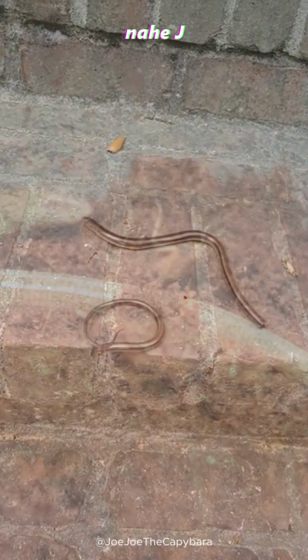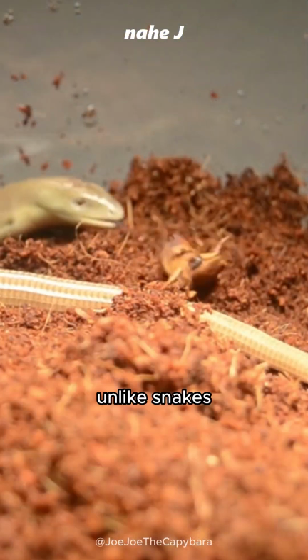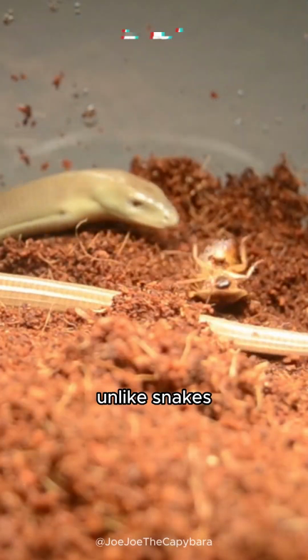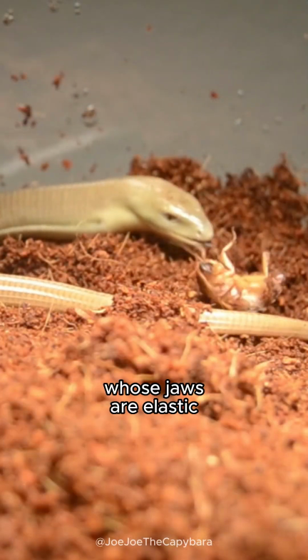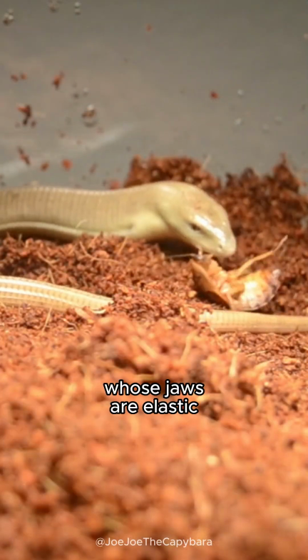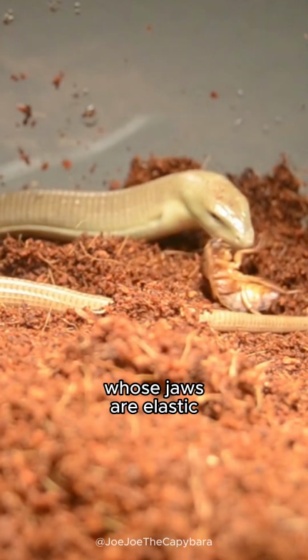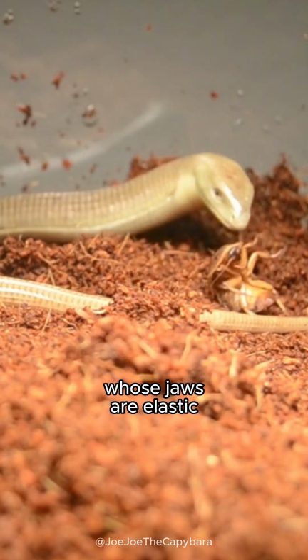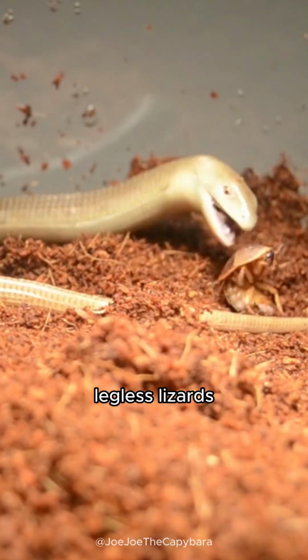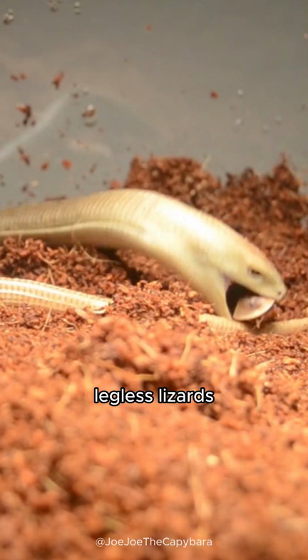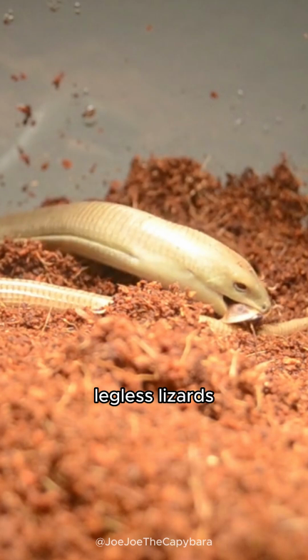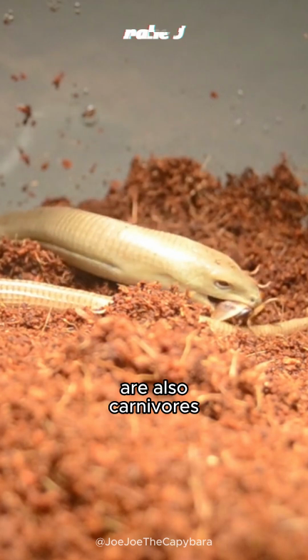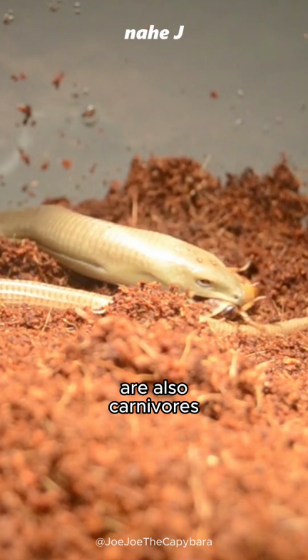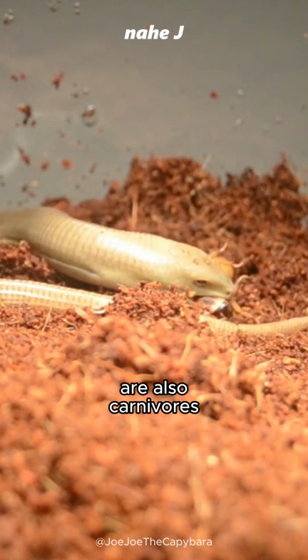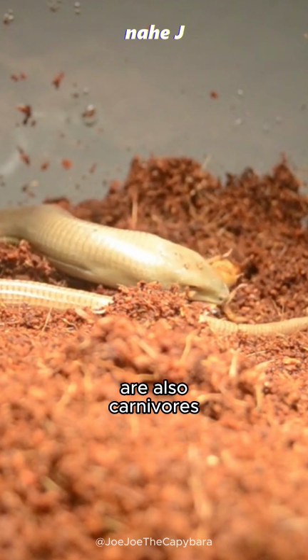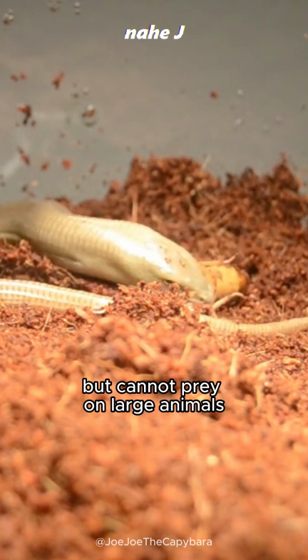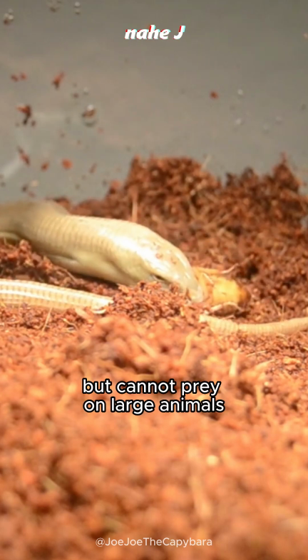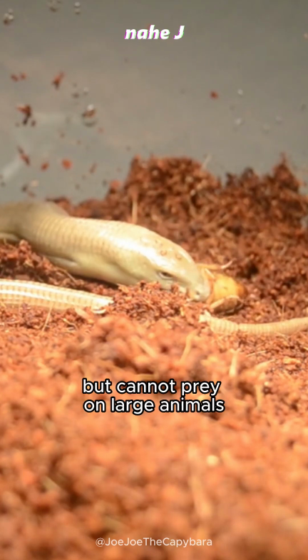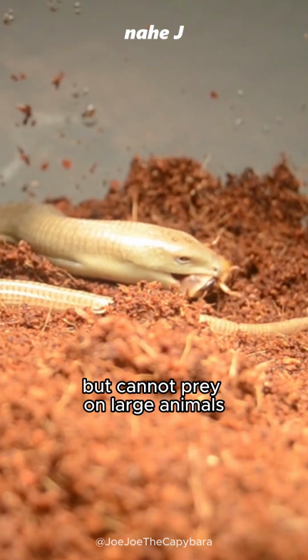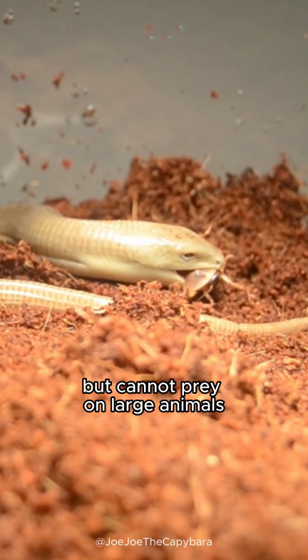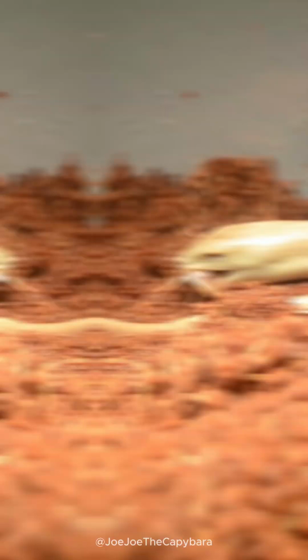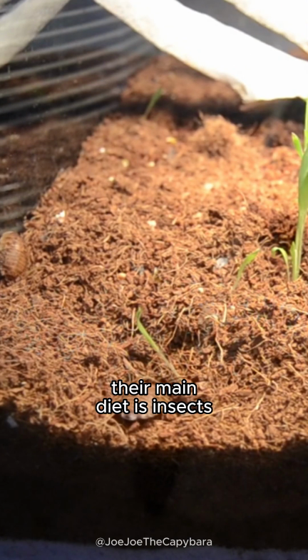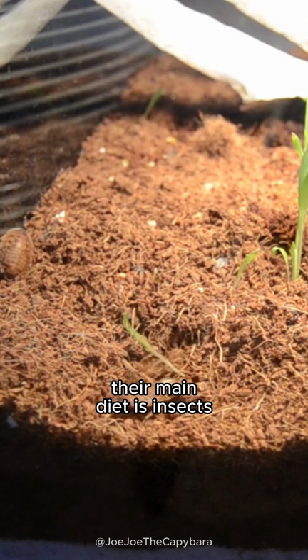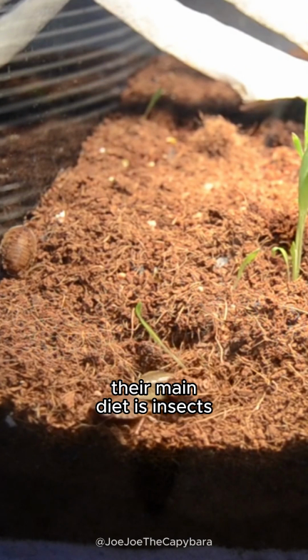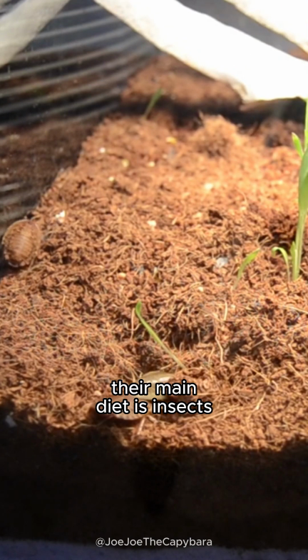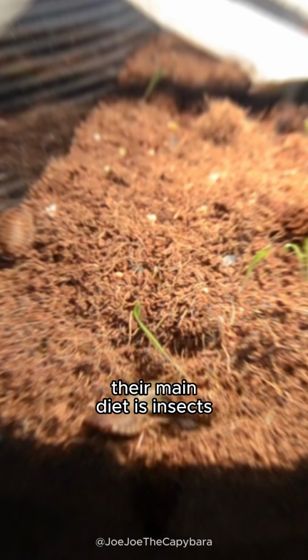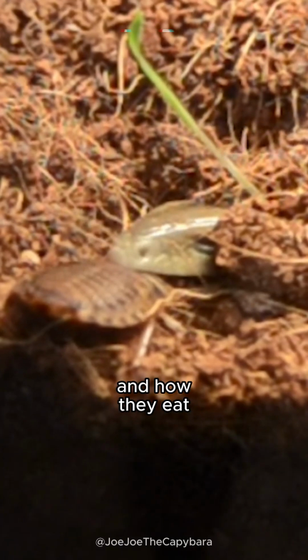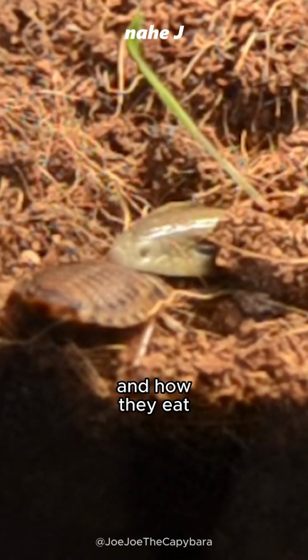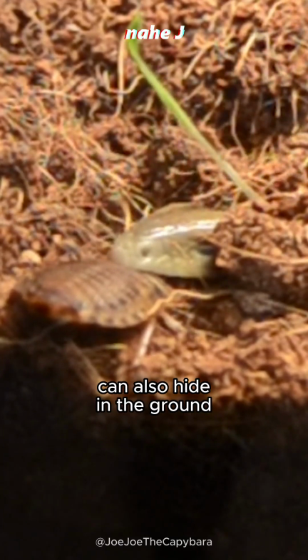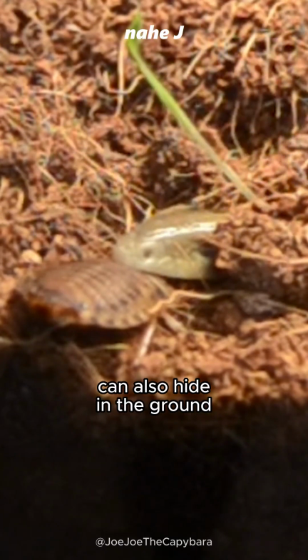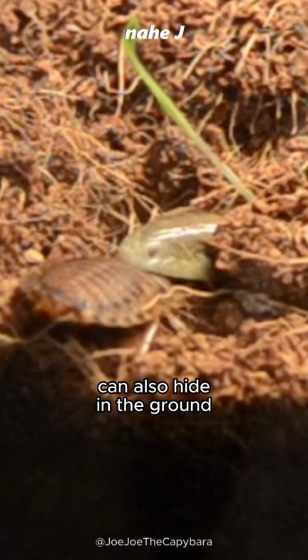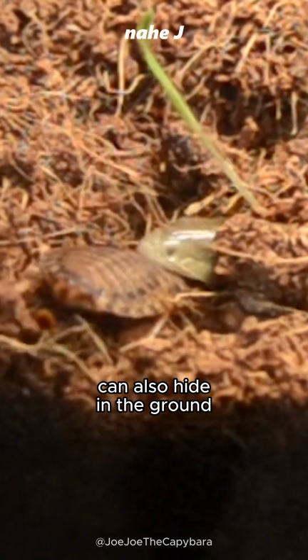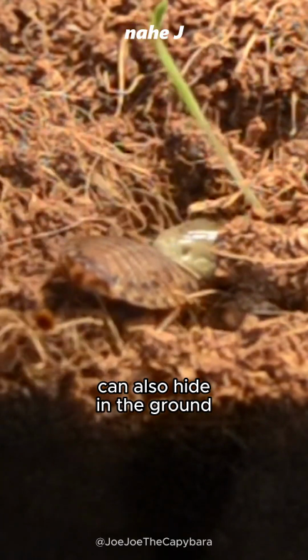Unlike snakes whose jaws are elastic, legless lizards are also carnivores but cannot prey on large animals. Their main diet is insects, and they can also hide in the ground.